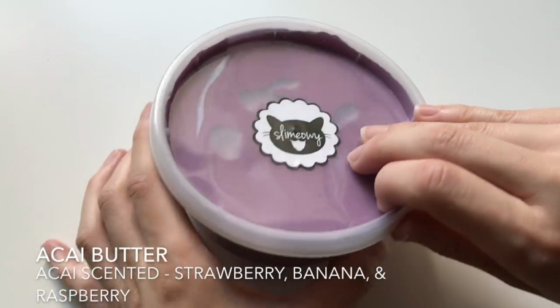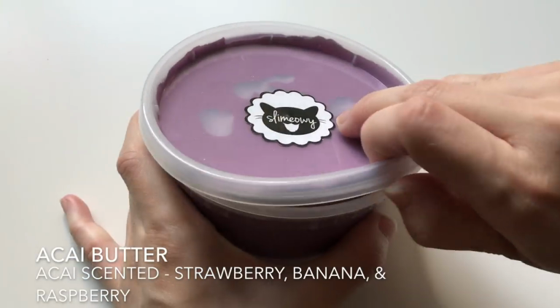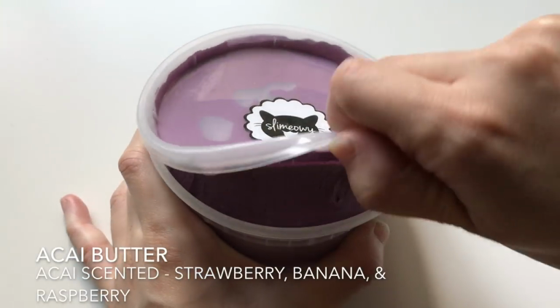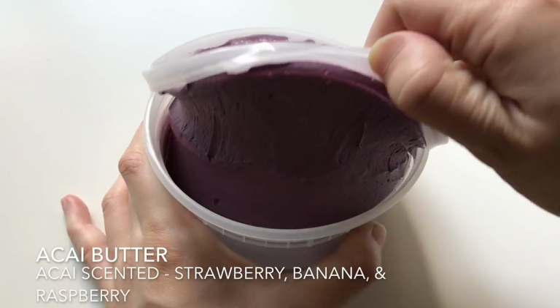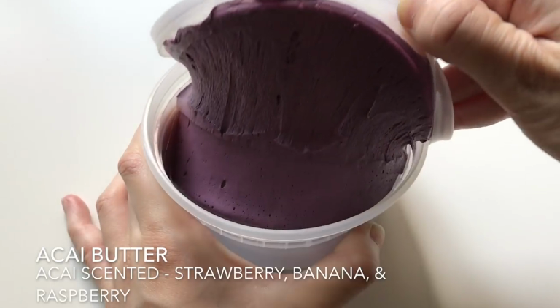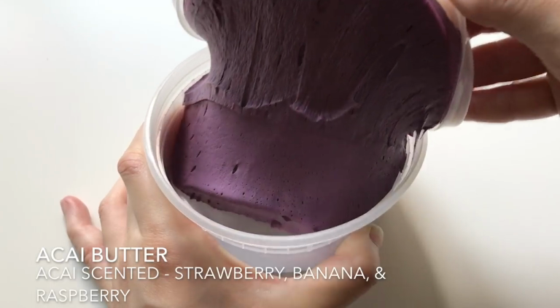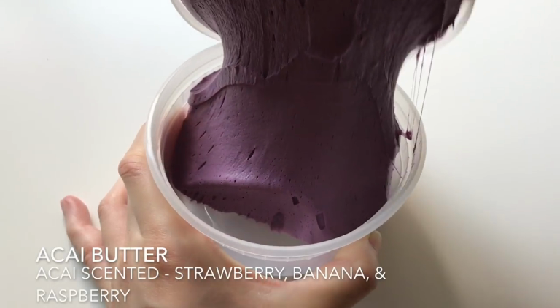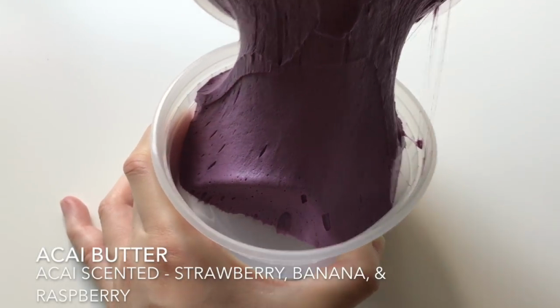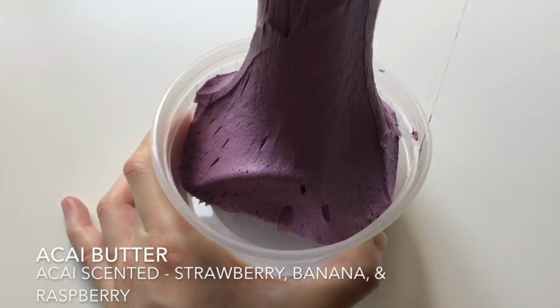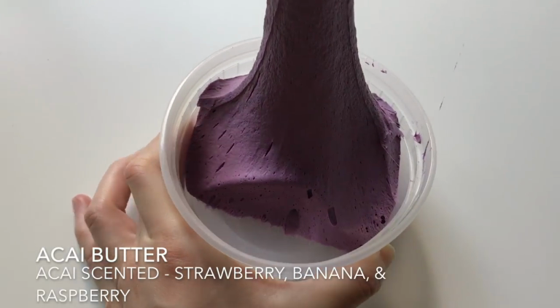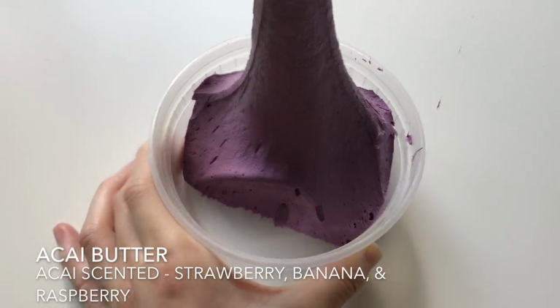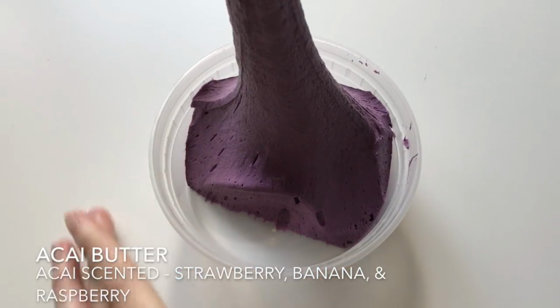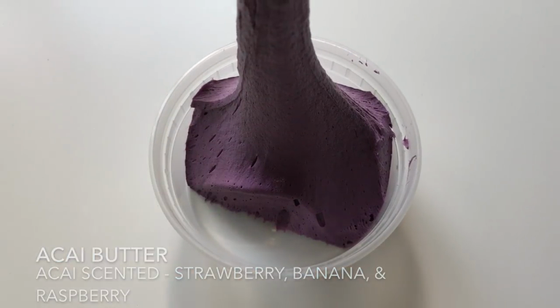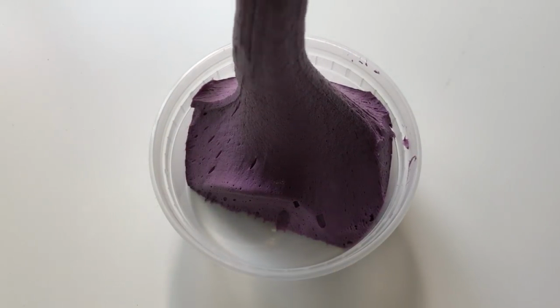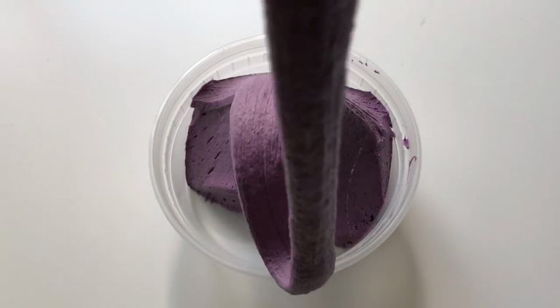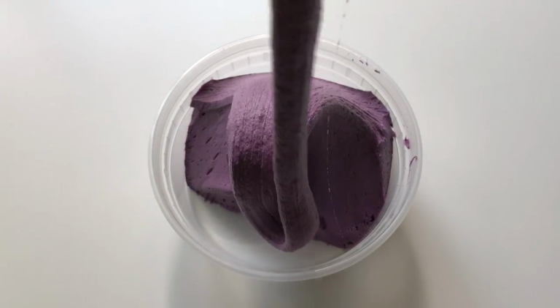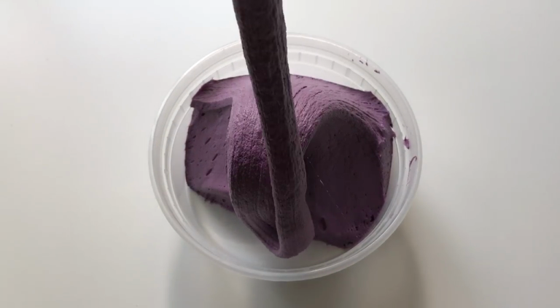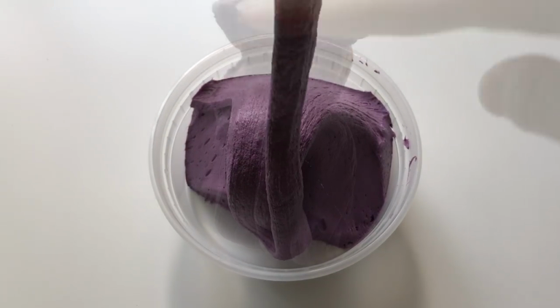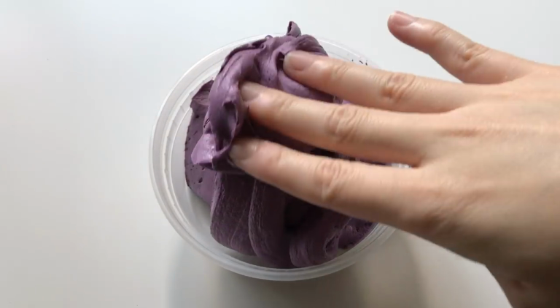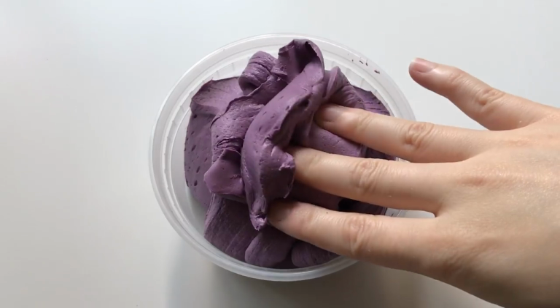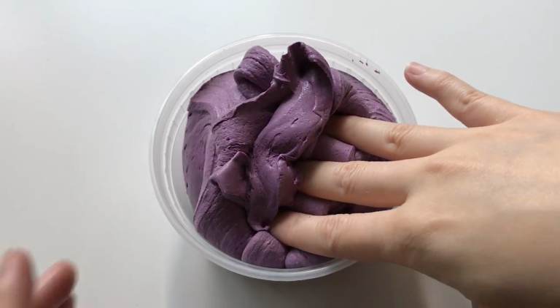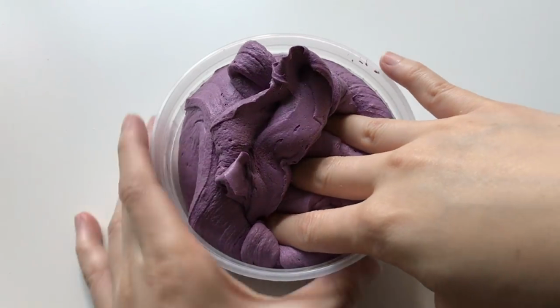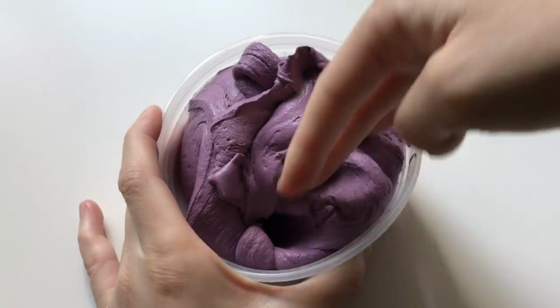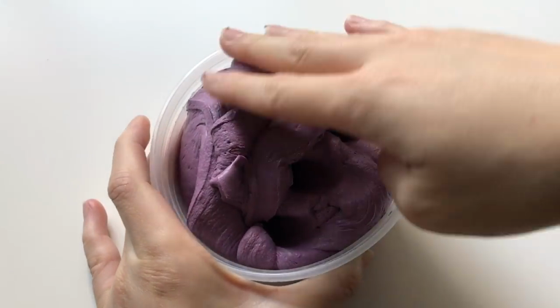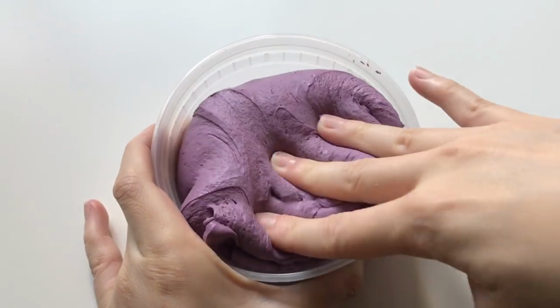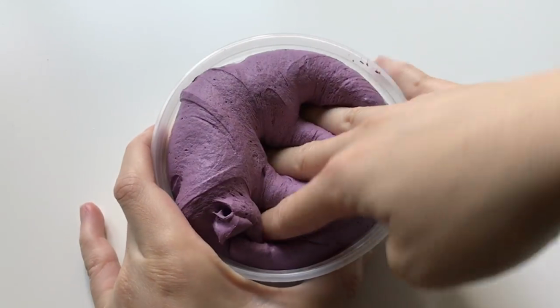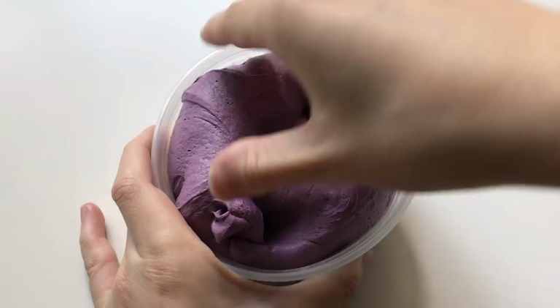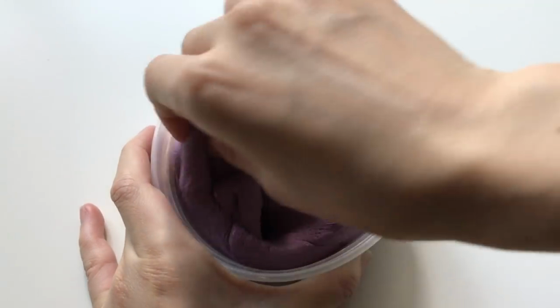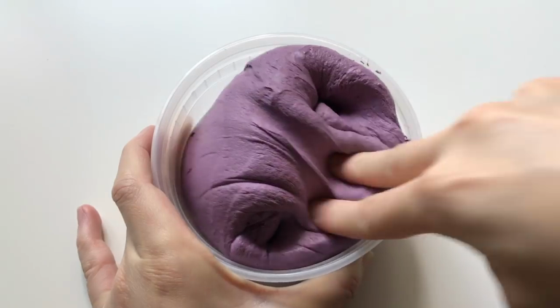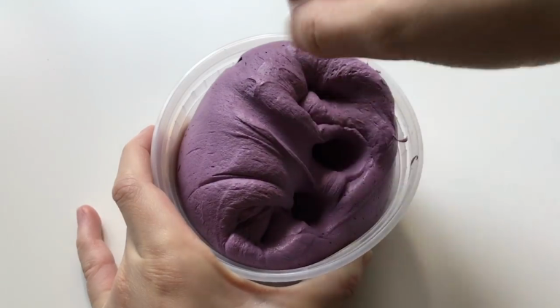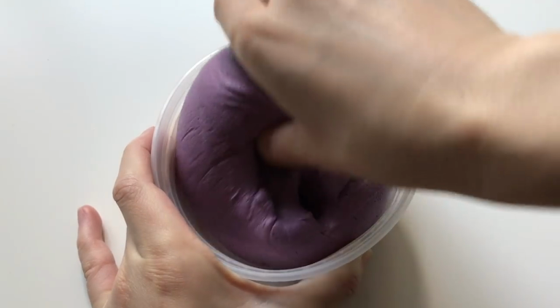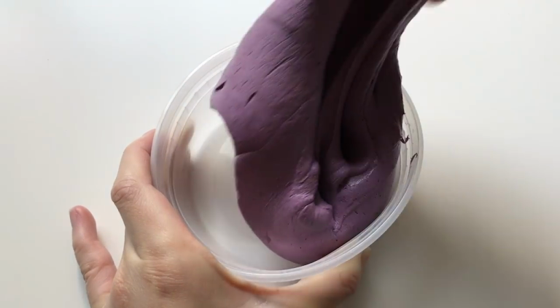This is an acai butter and it smells super fruity. It has strawberry, banana and raspberry scent in it. This slime is super creamy, it's very soft and spreadable.